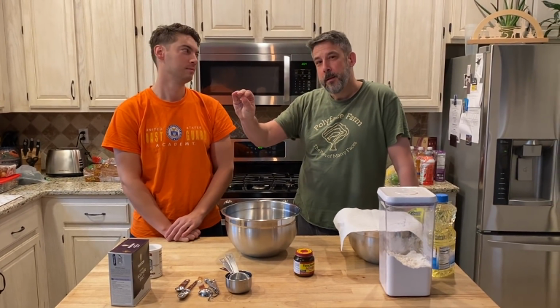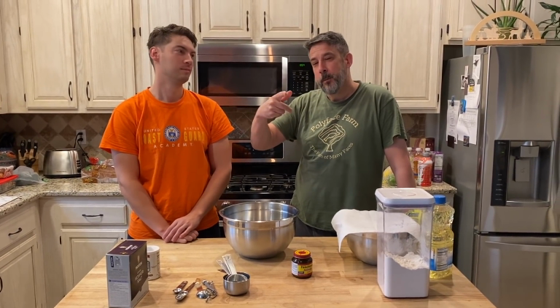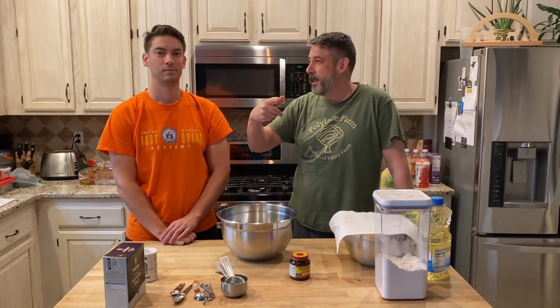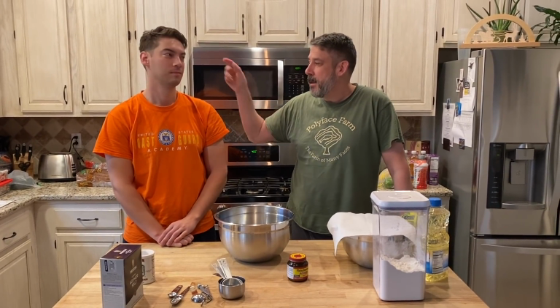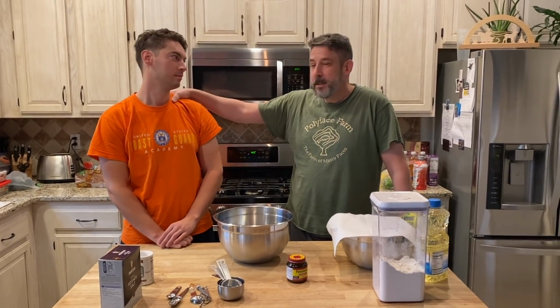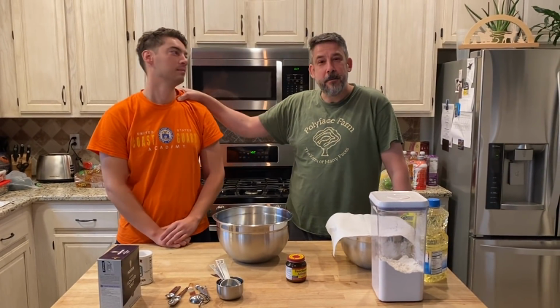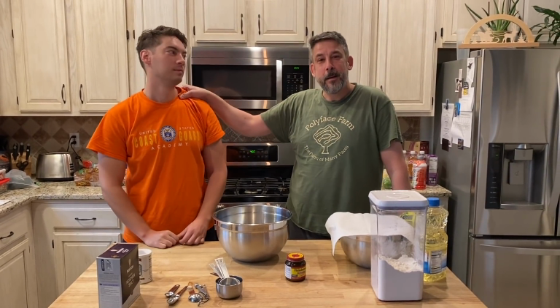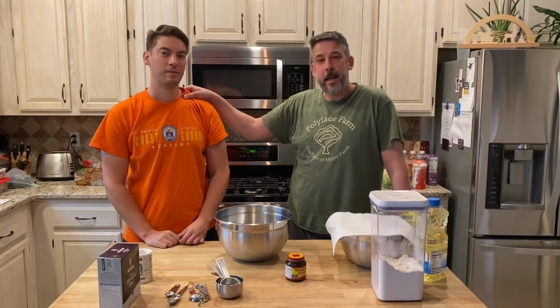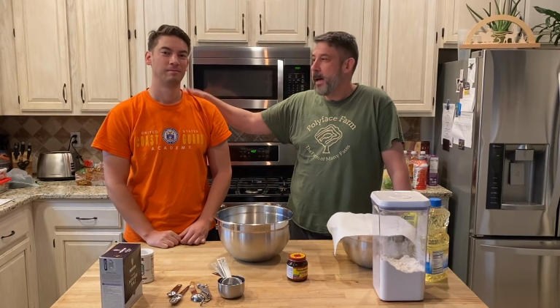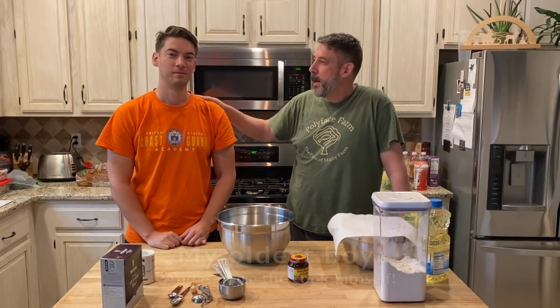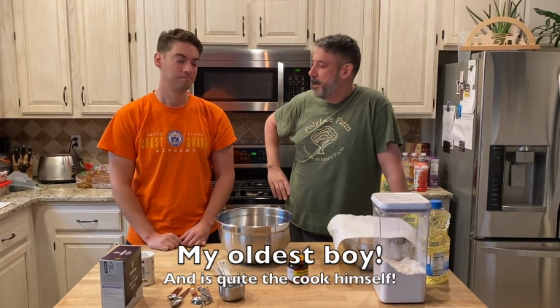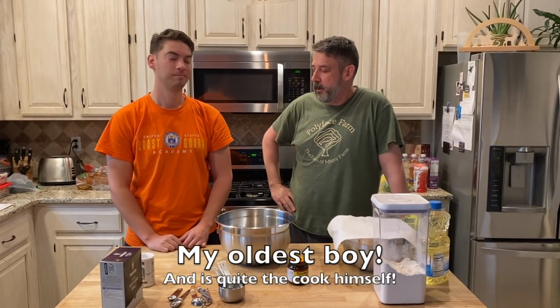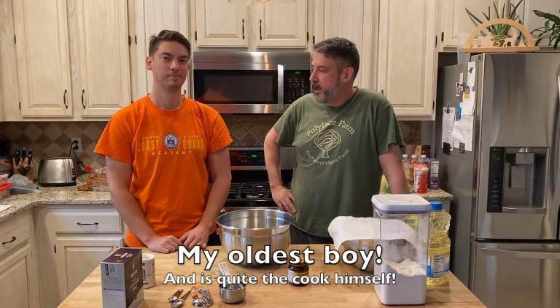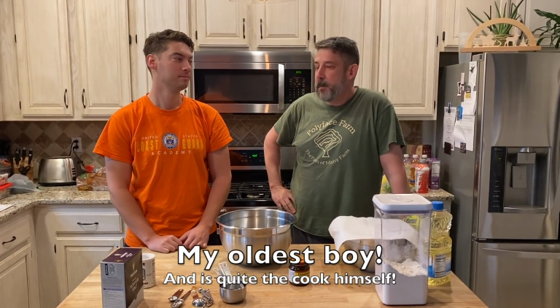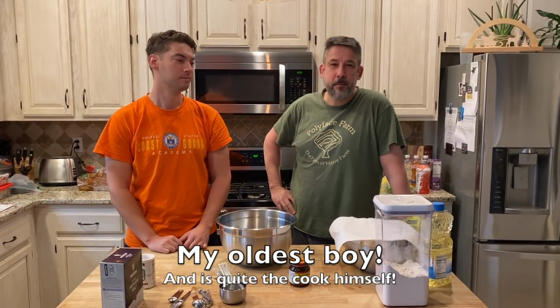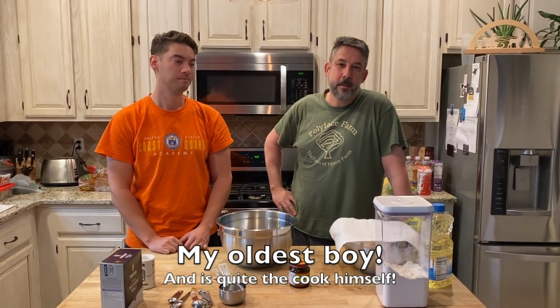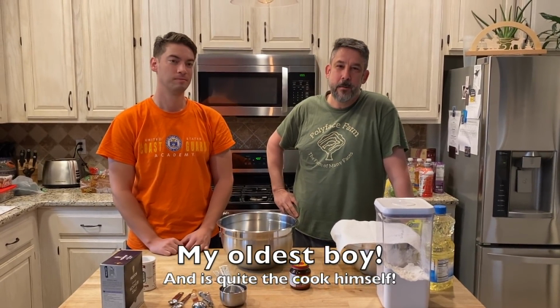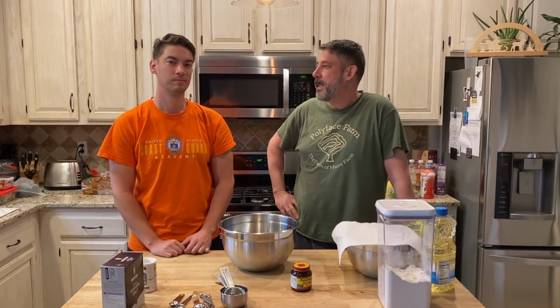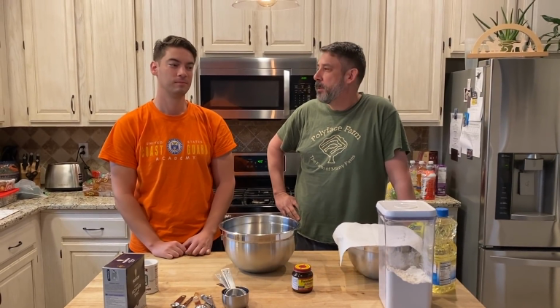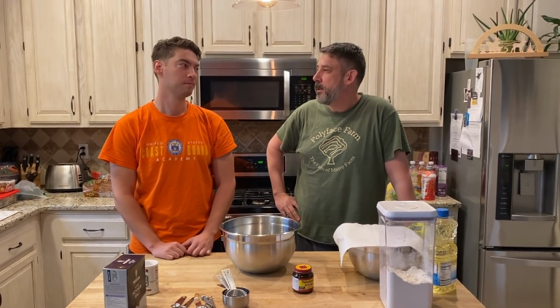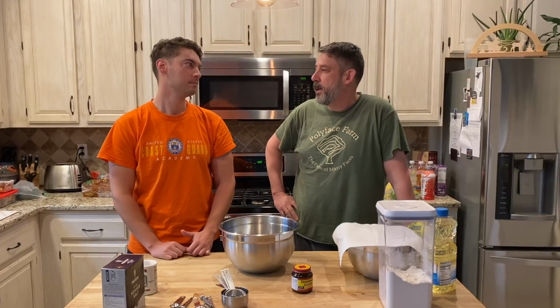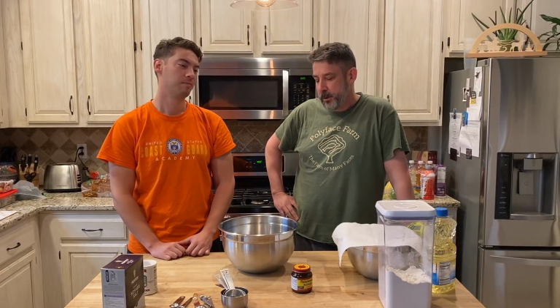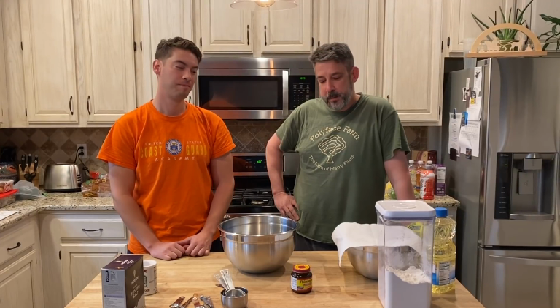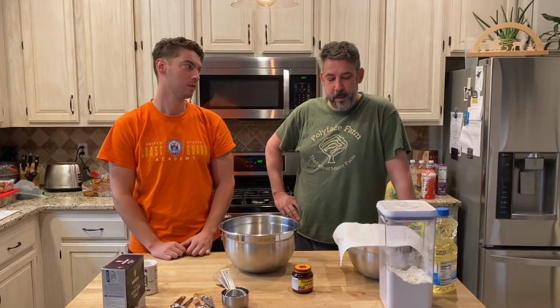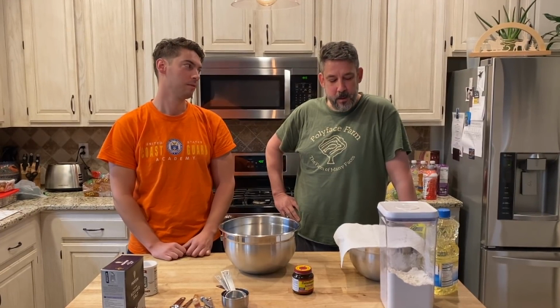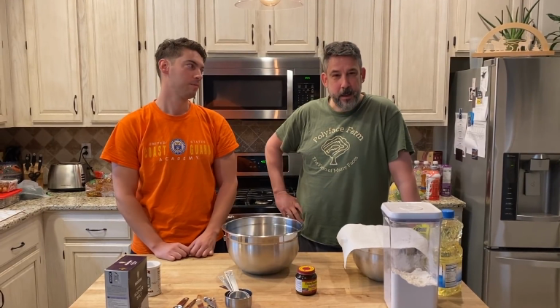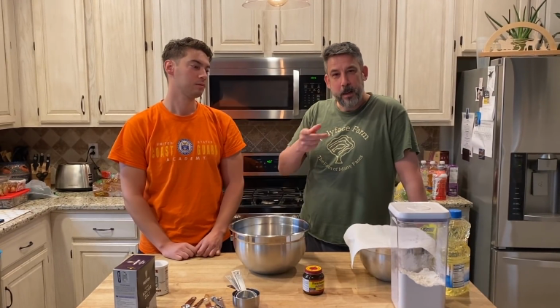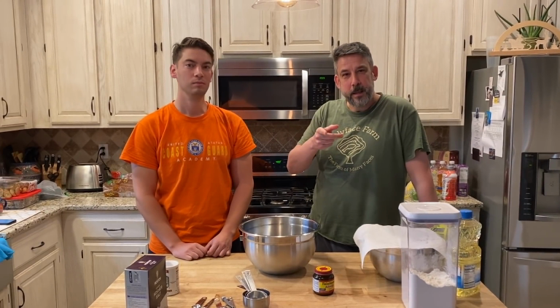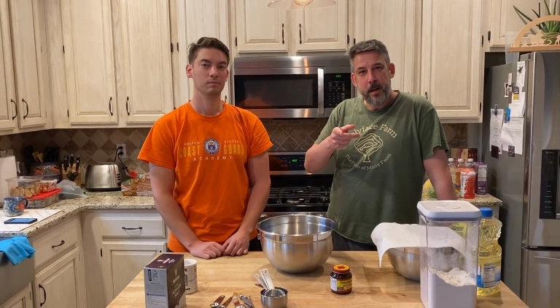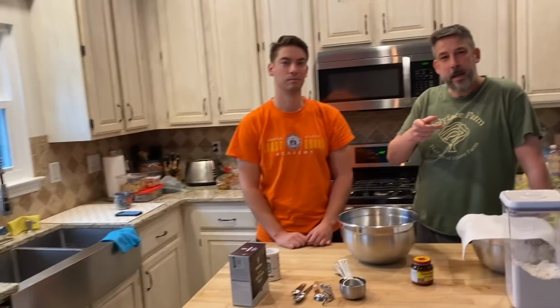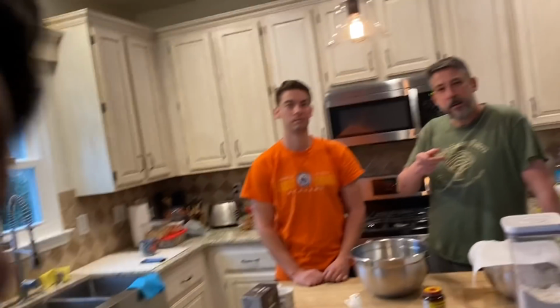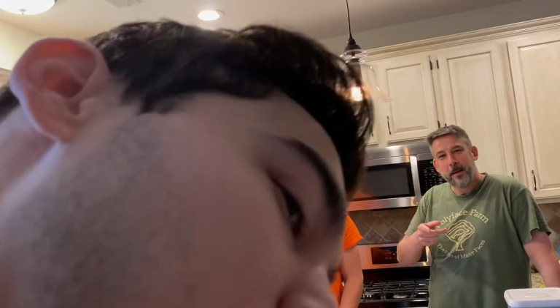Hey! We got Nate here, this is Steve, and we got Nate back again. You got Will on the camera. Say hey, Will. What's up, guys?